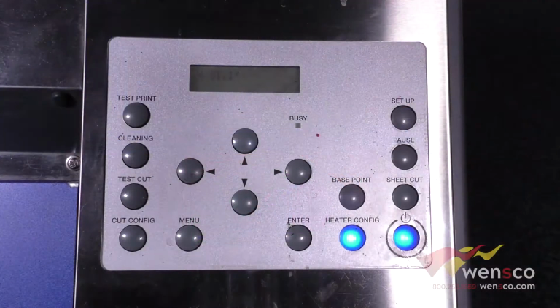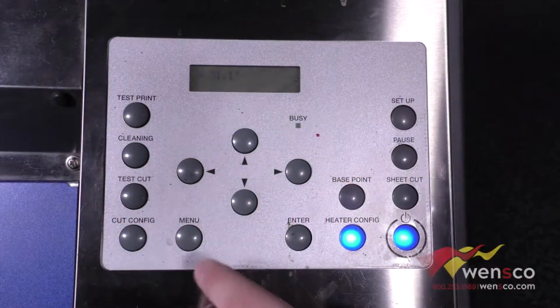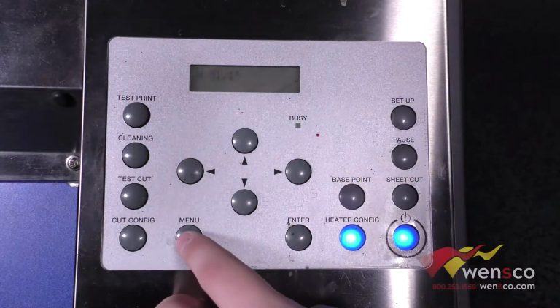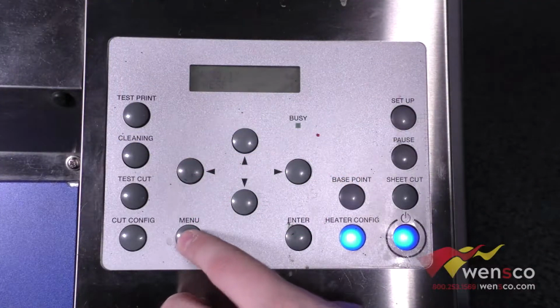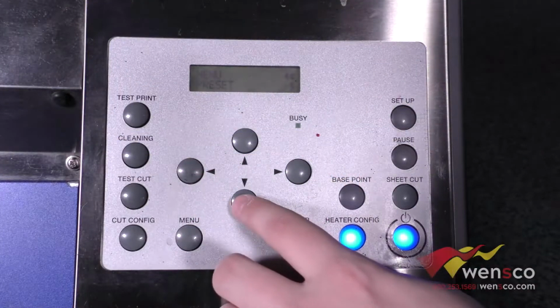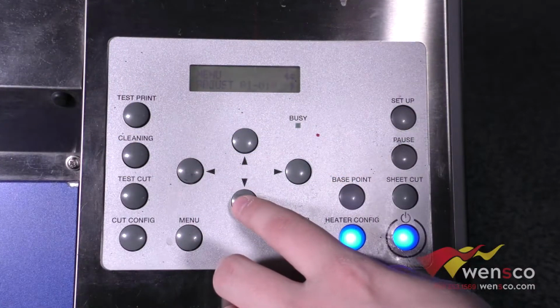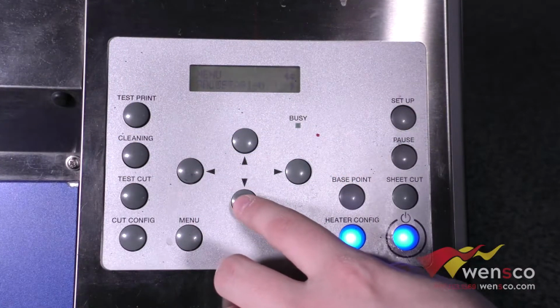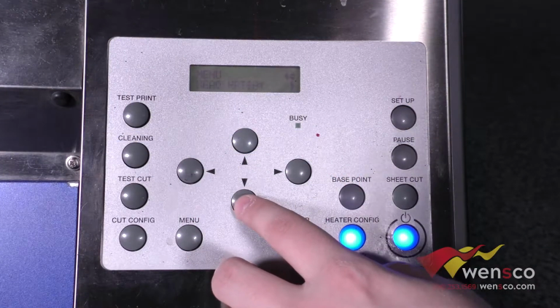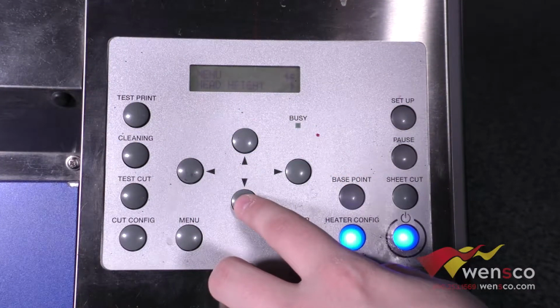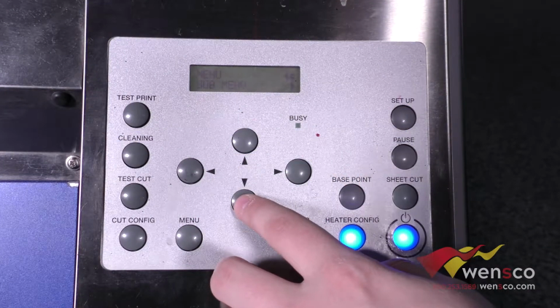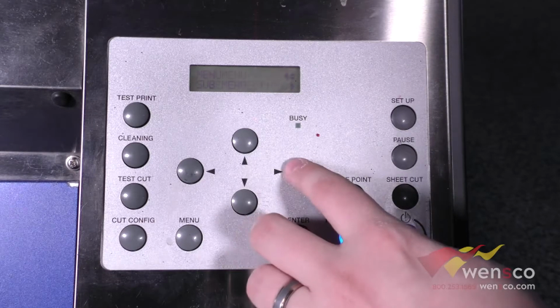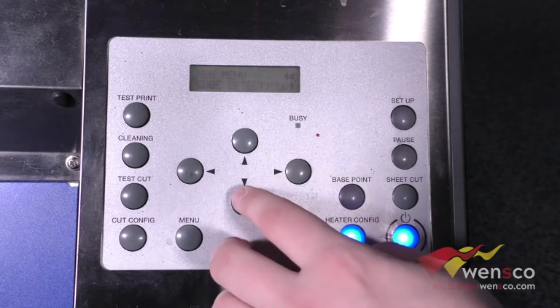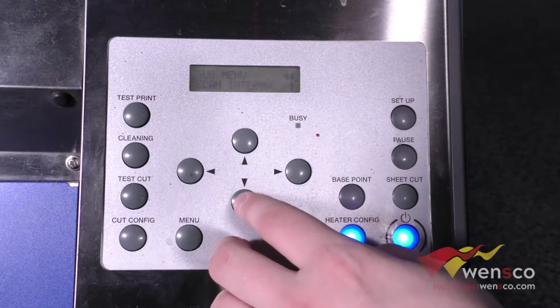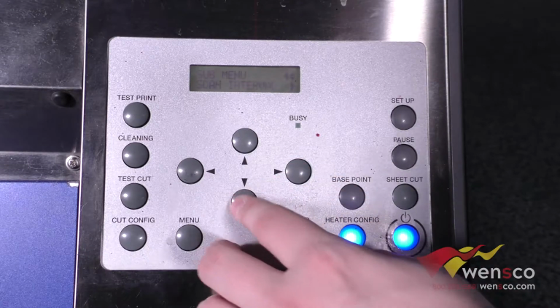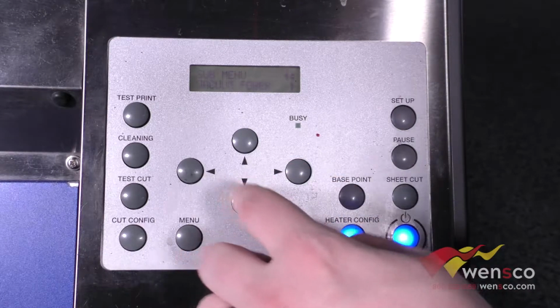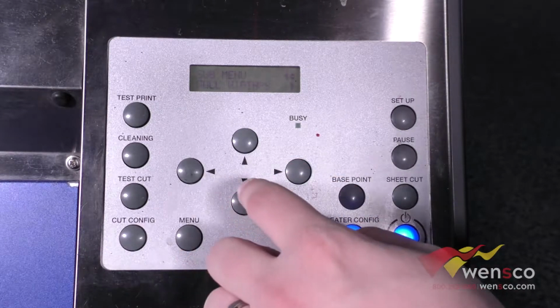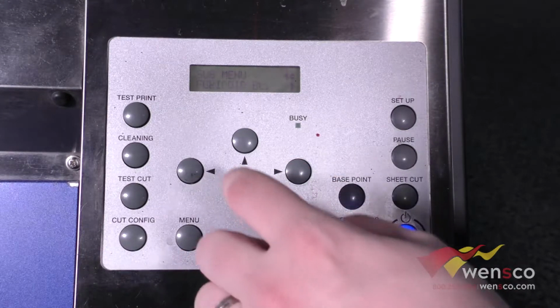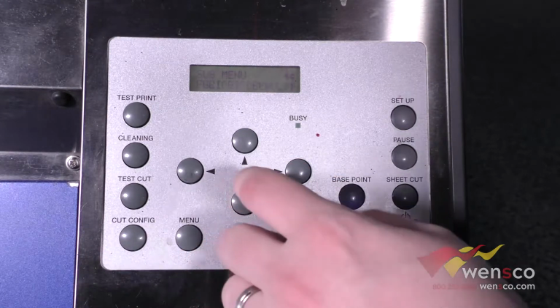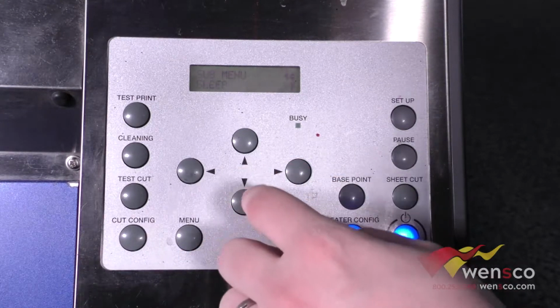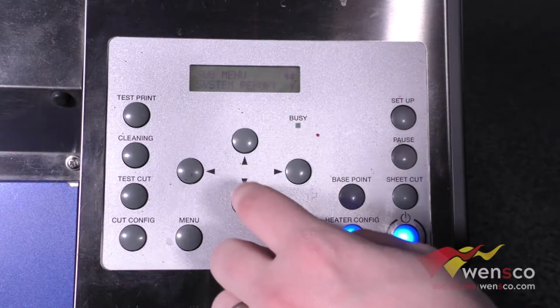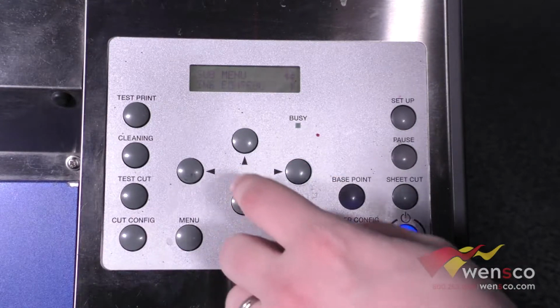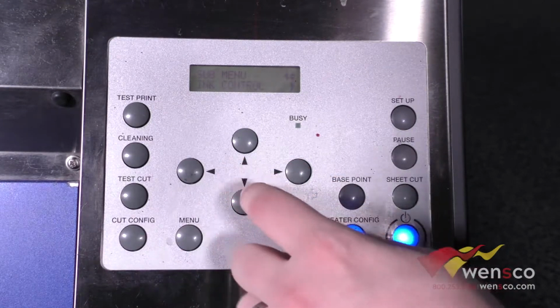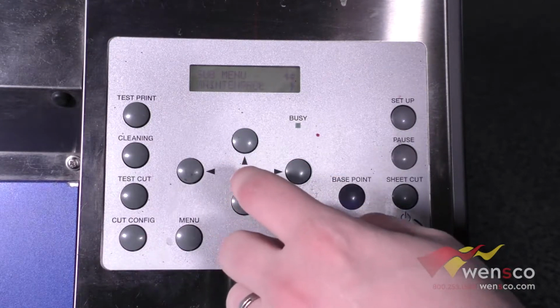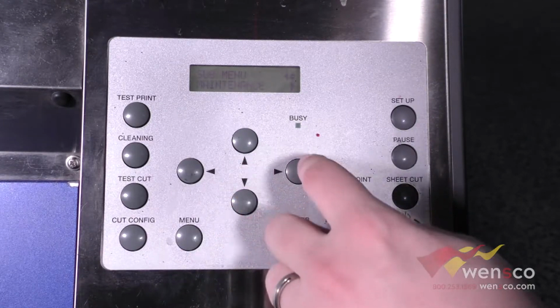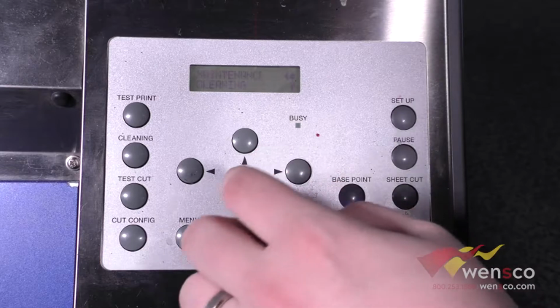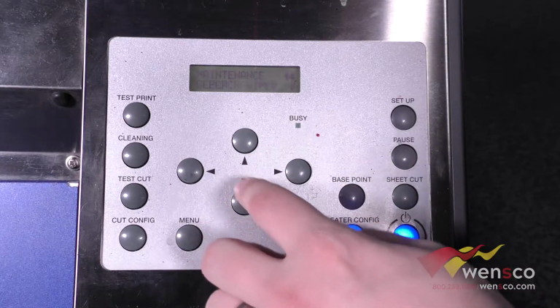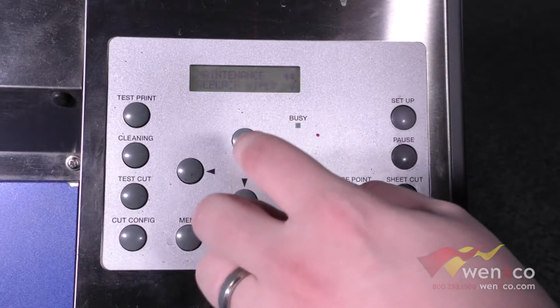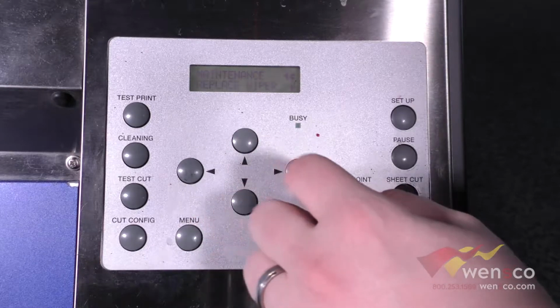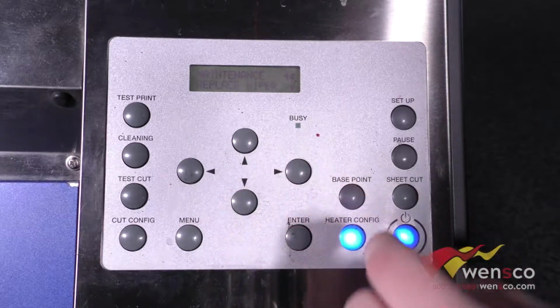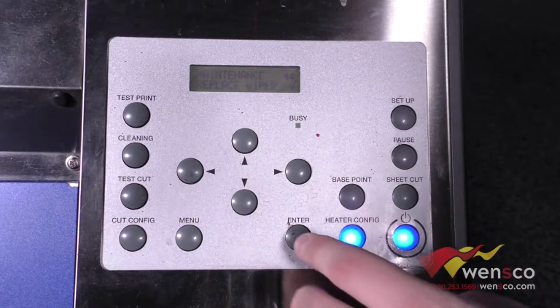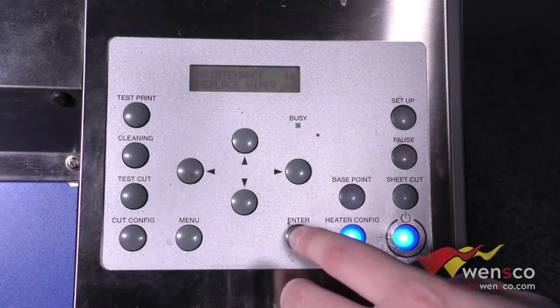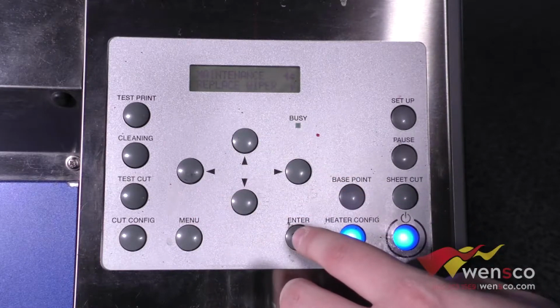To get started we are going to go into the menu, down to the sub menu, down to maintenance, and then you are going to go to replace wiper.